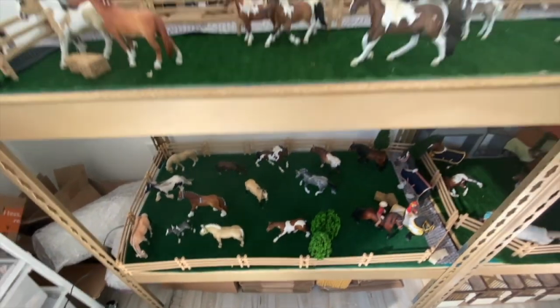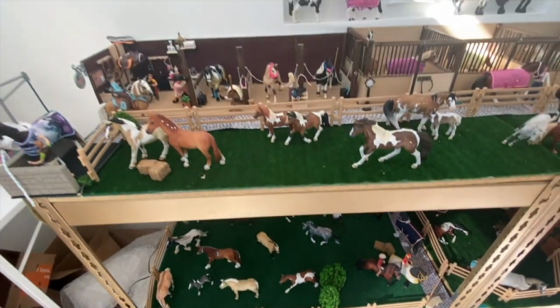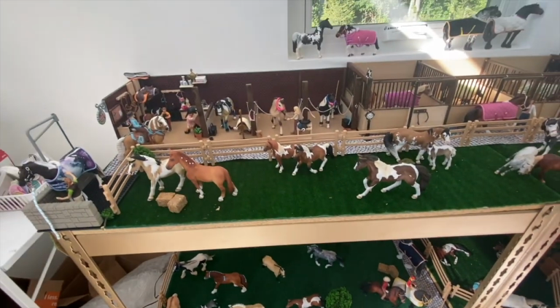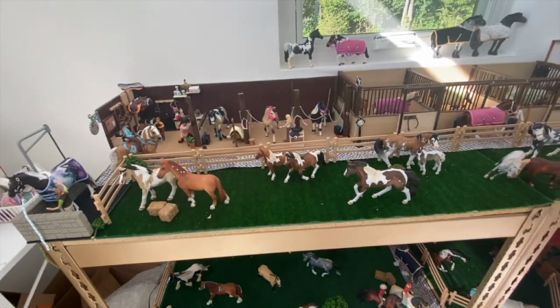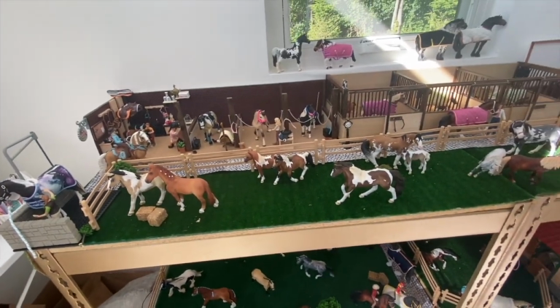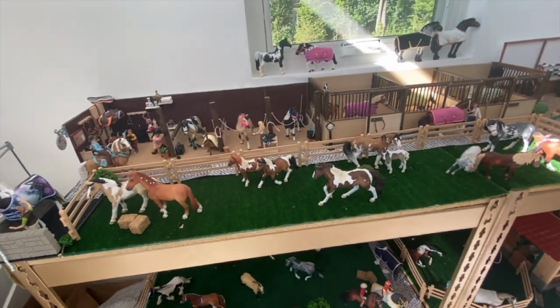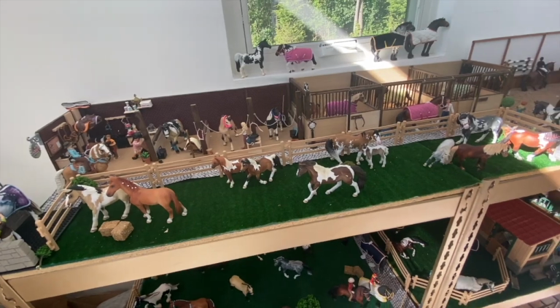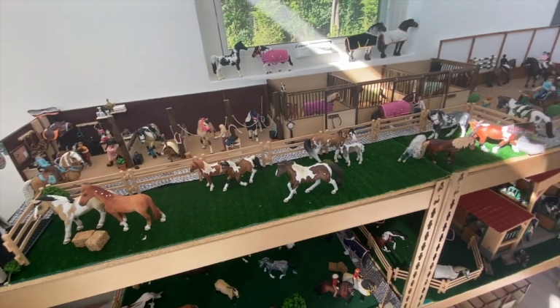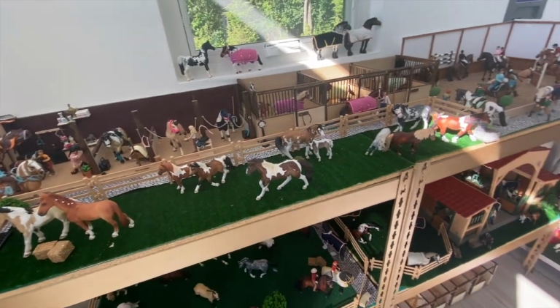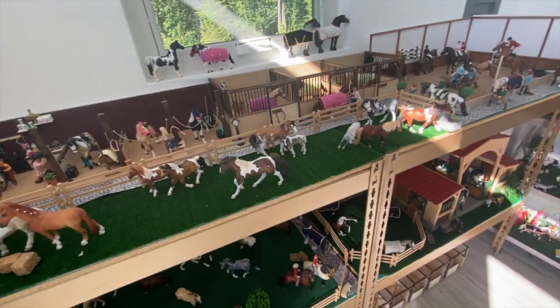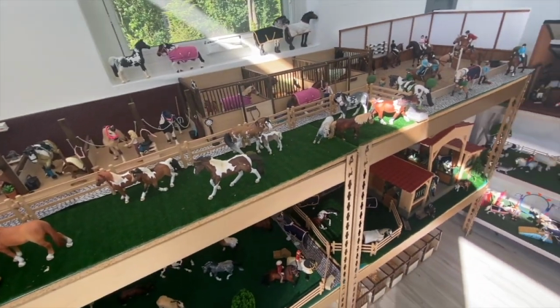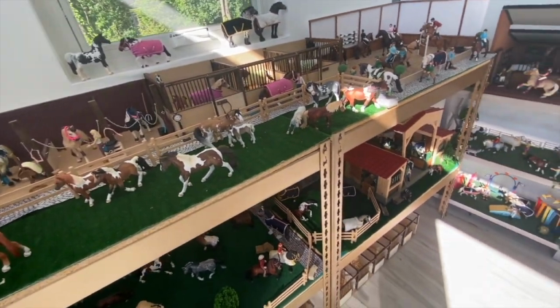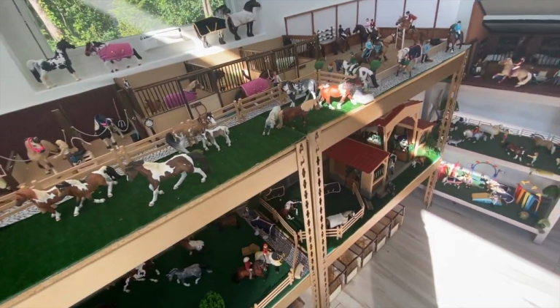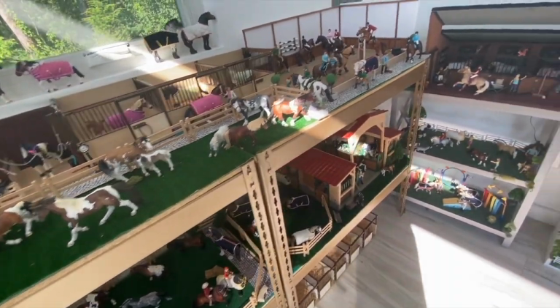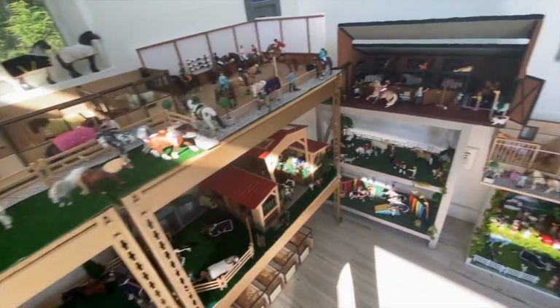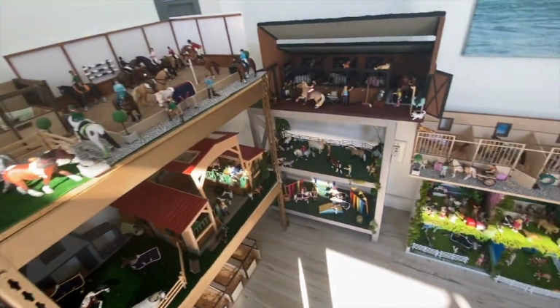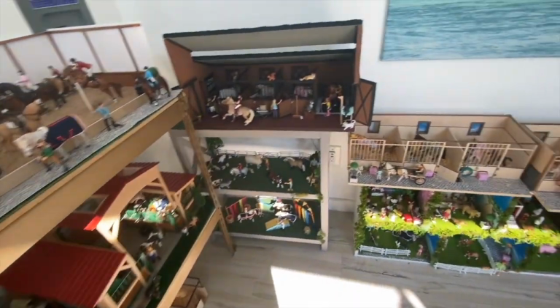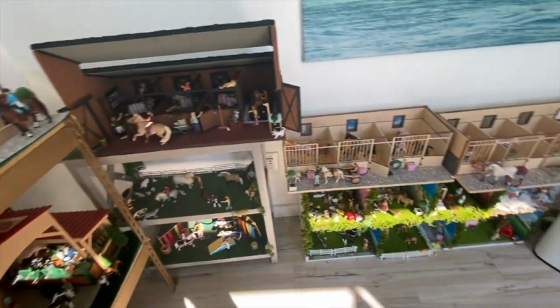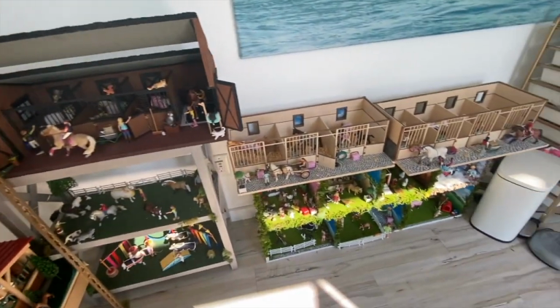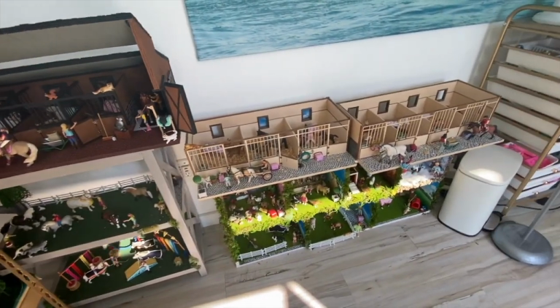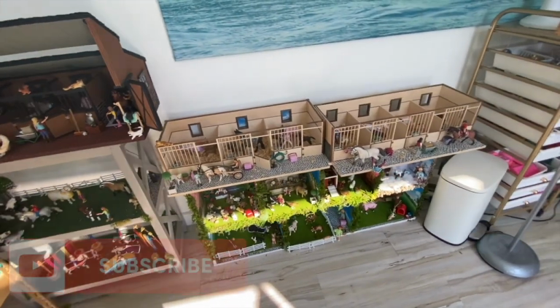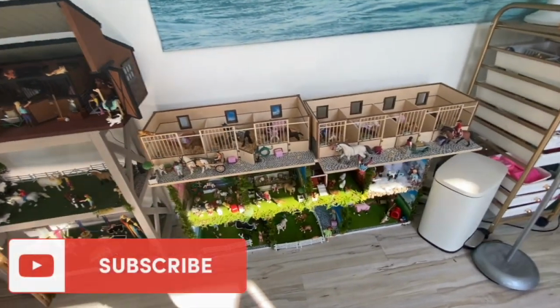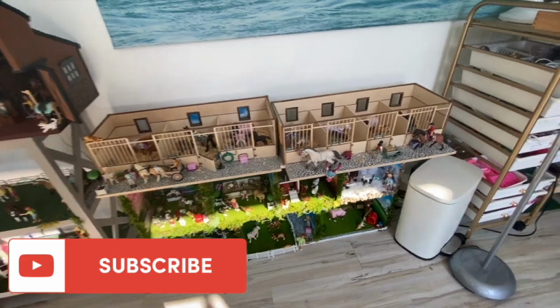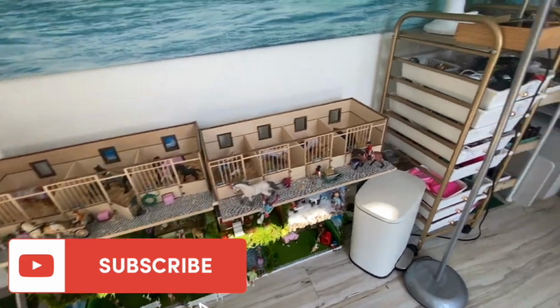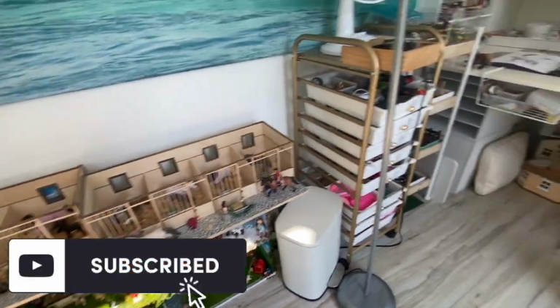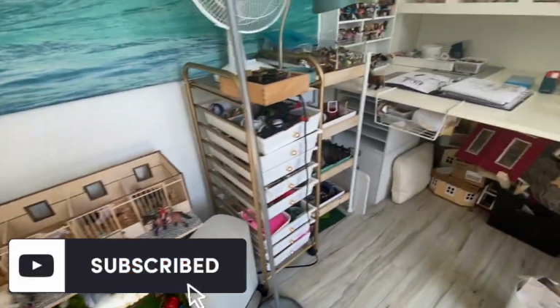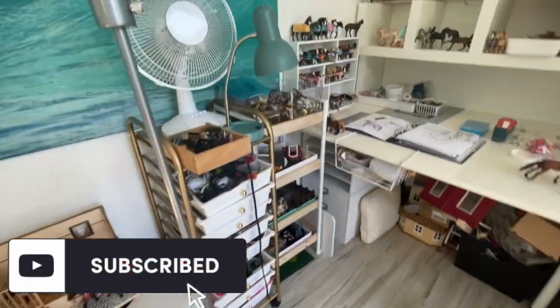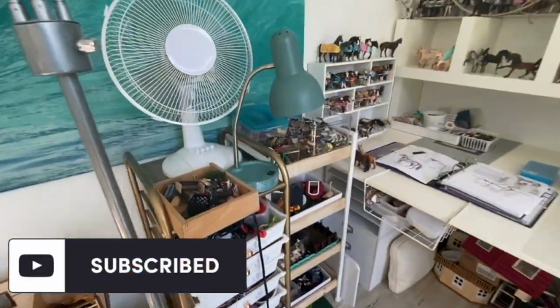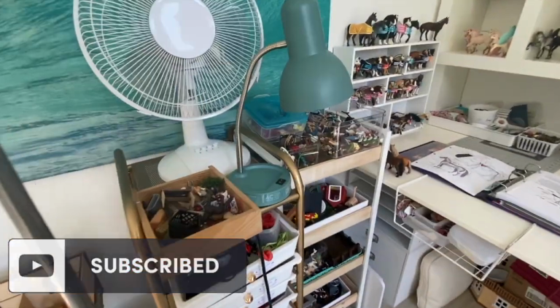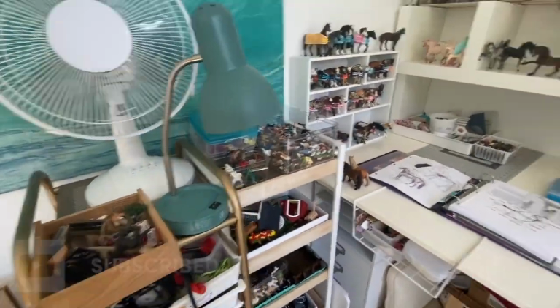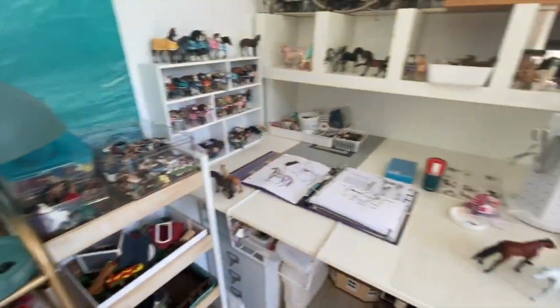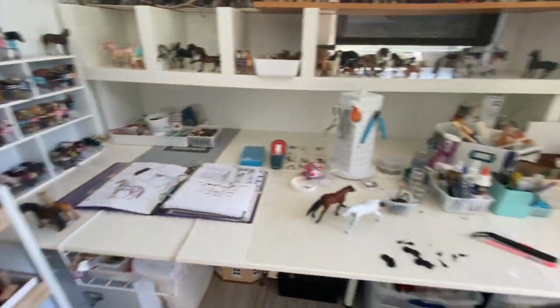This is my barn, and if you guys want more of this, it's in my barn tour — but this is just a big overview of all my barn stuff. This area is a bunch of materials and my tack making area.